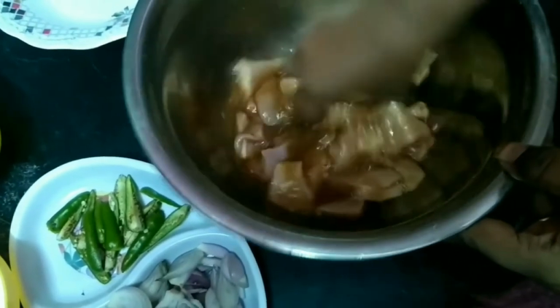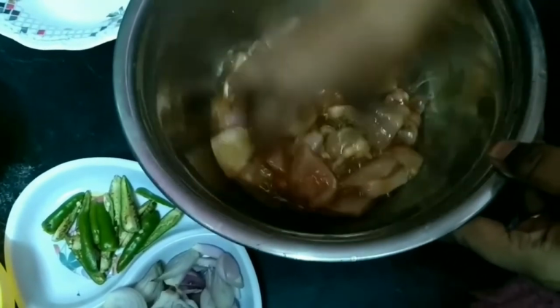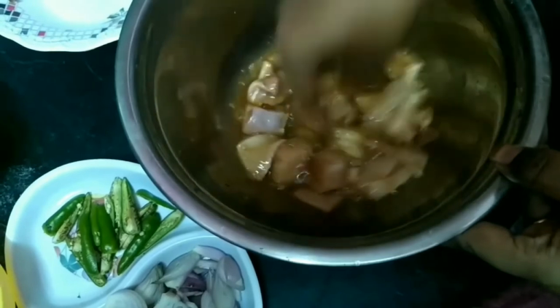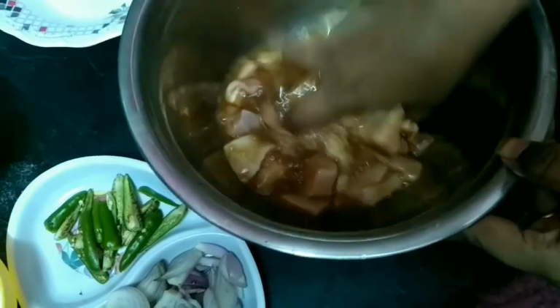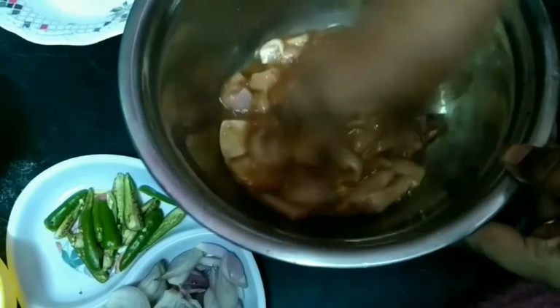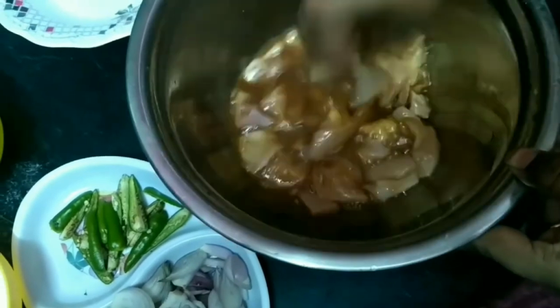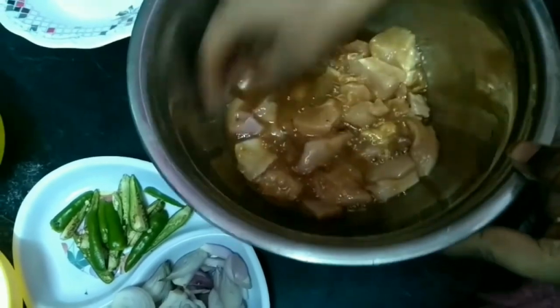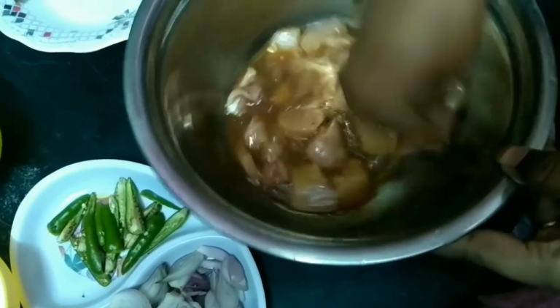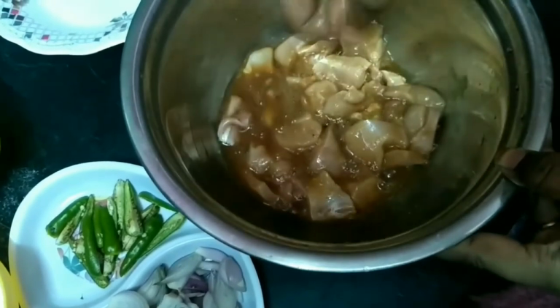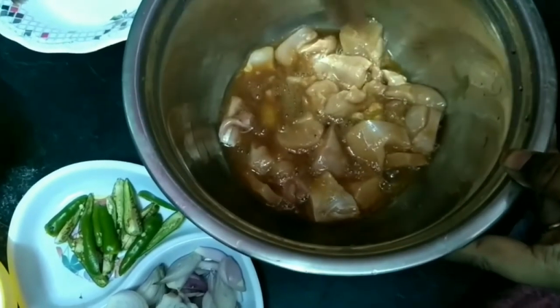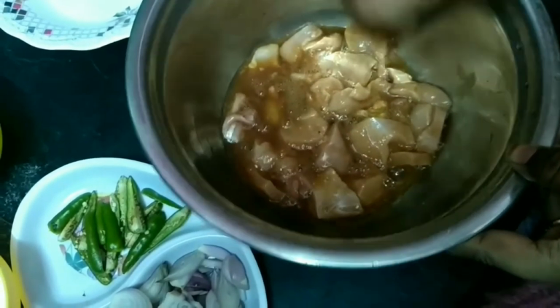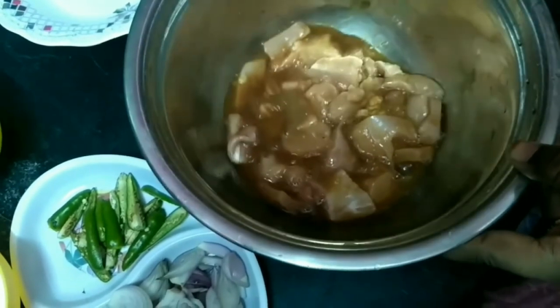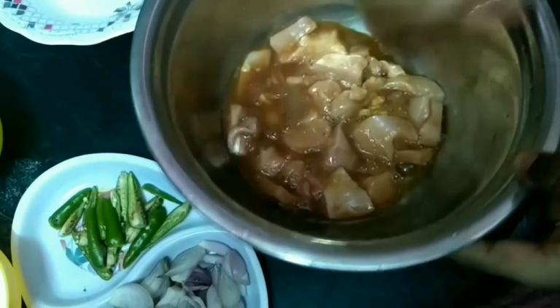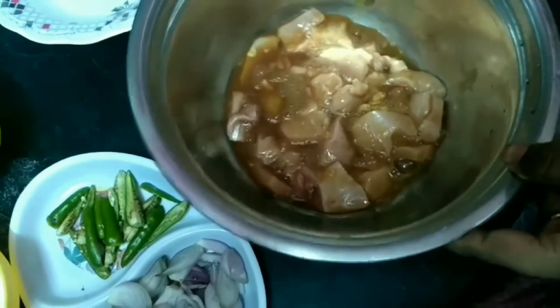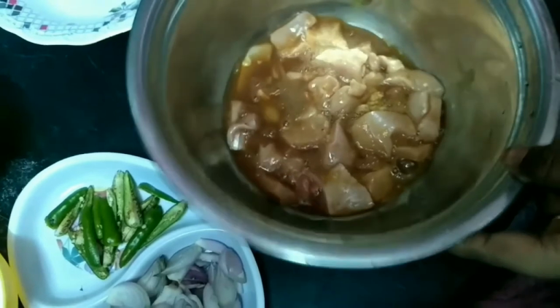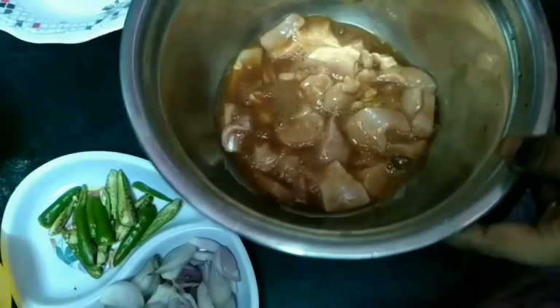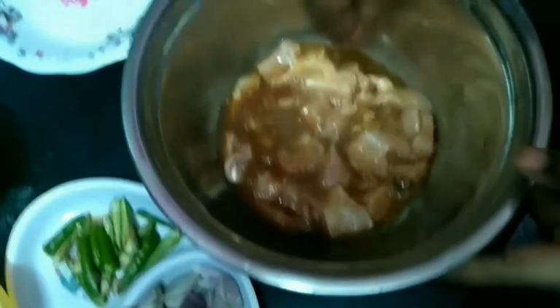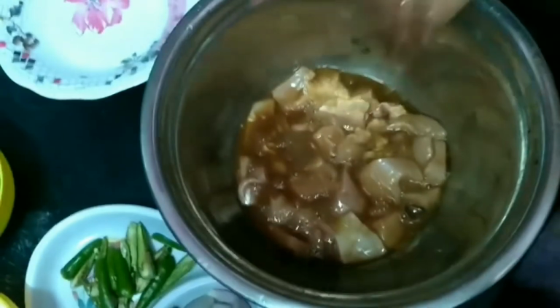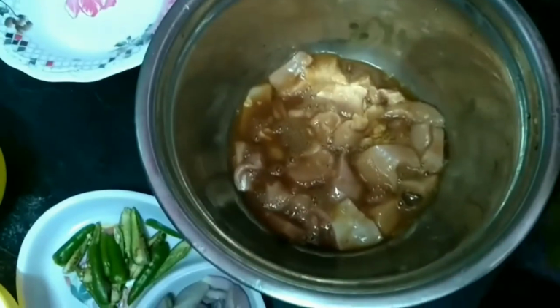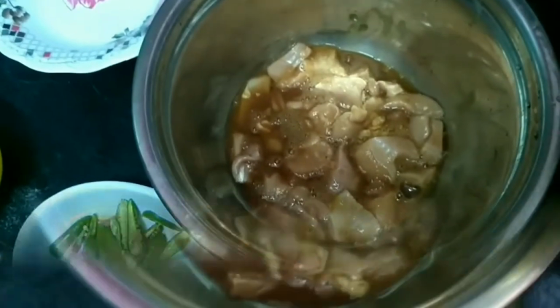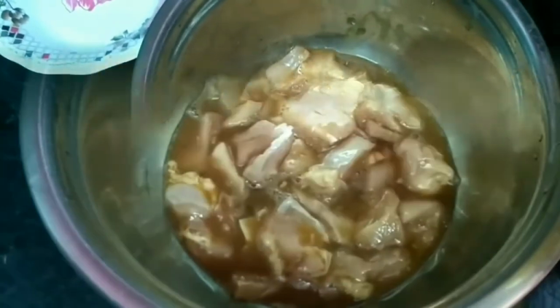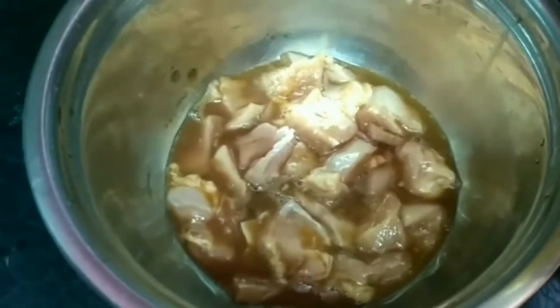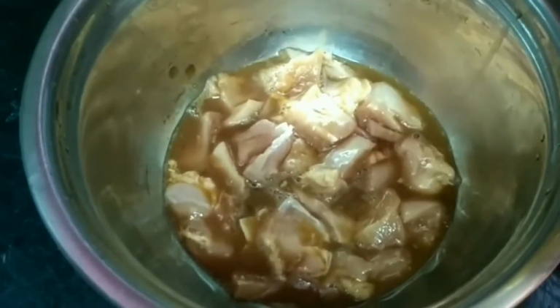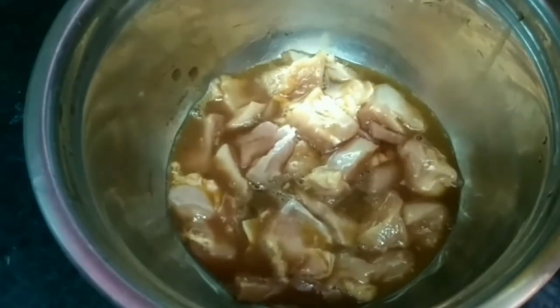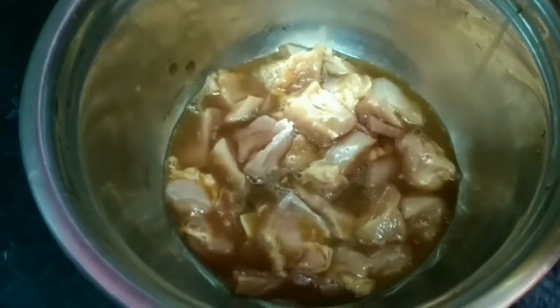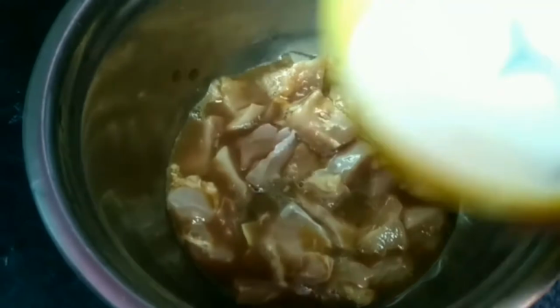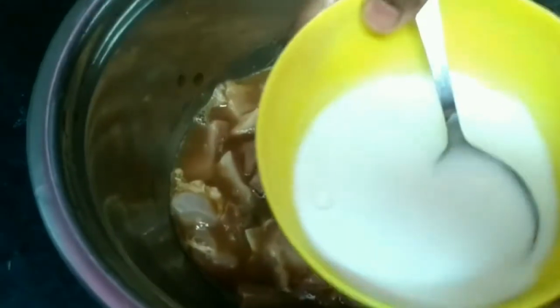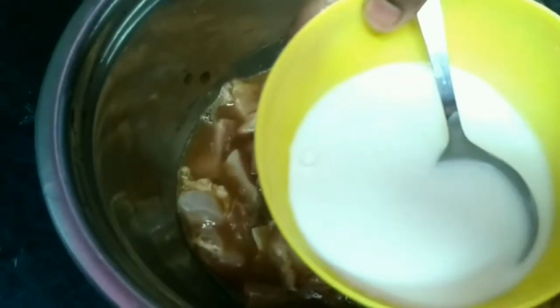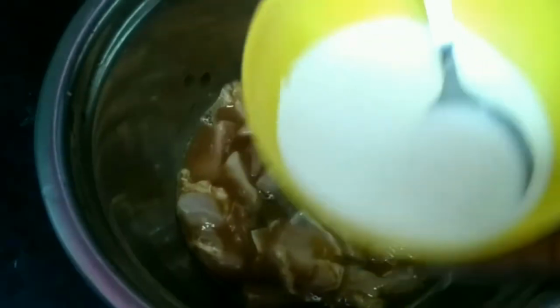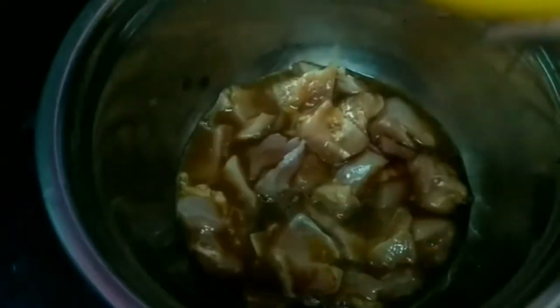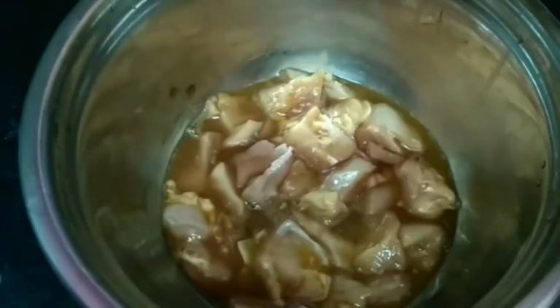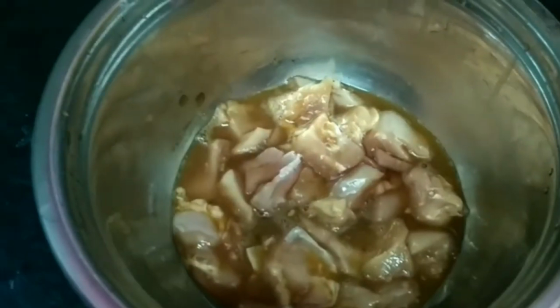We will add some cream. We can add it to the chicken. If you like, you can add corn flour in it. Keep mixing it.